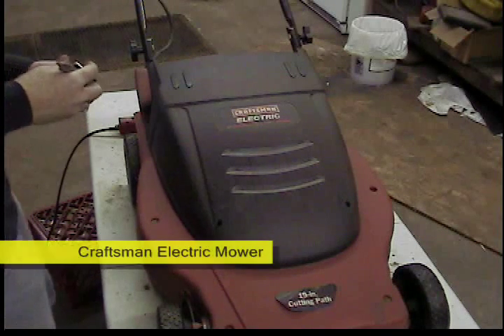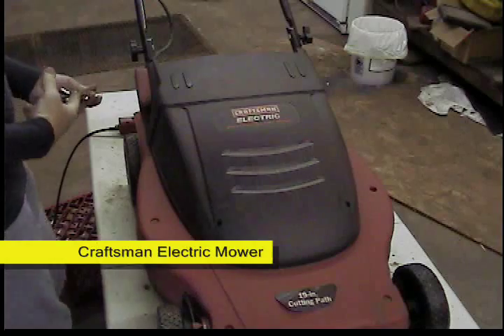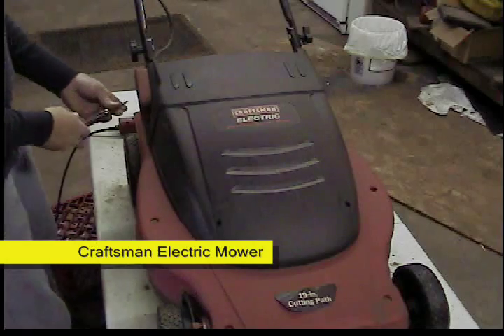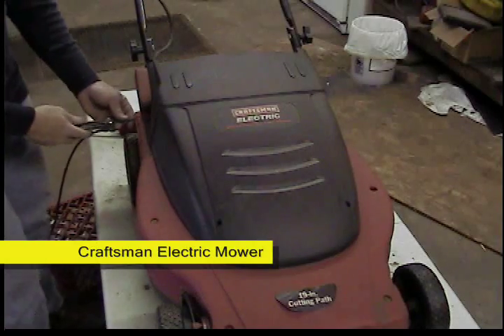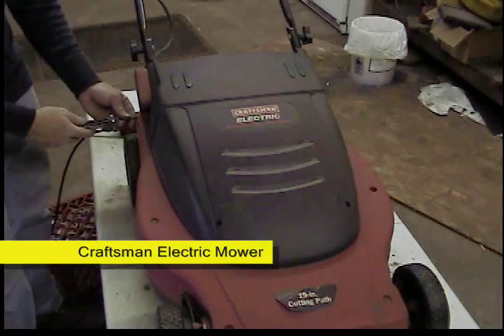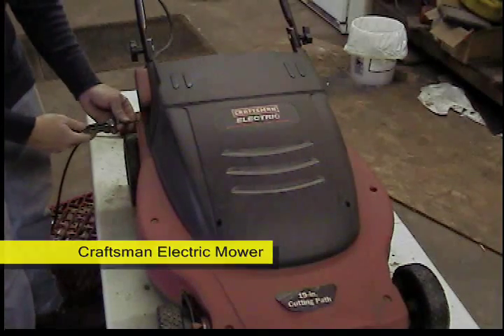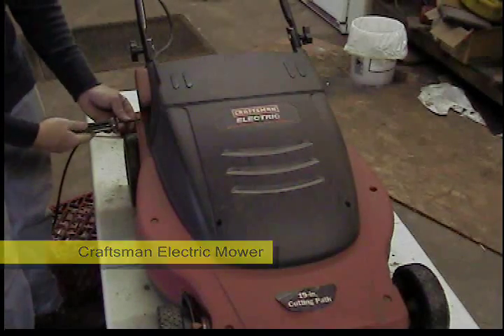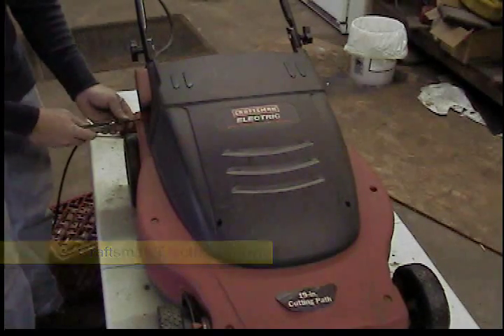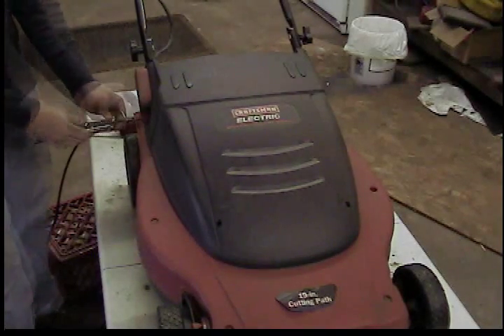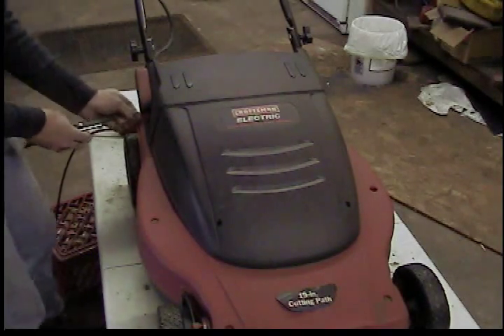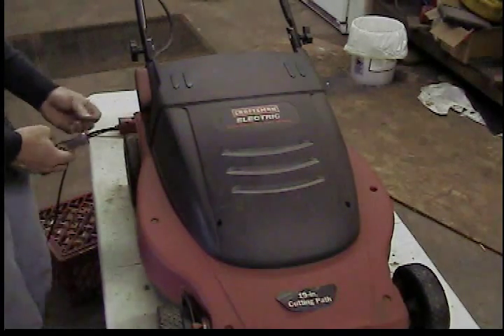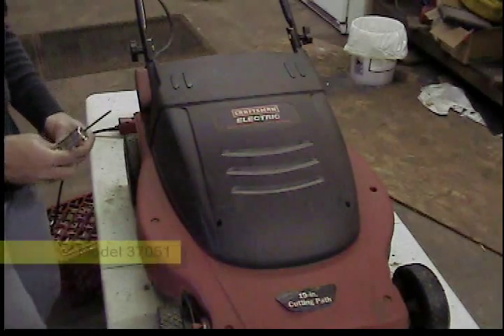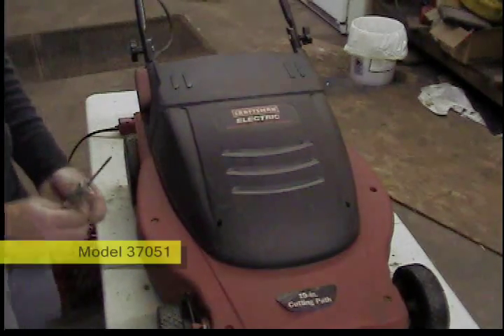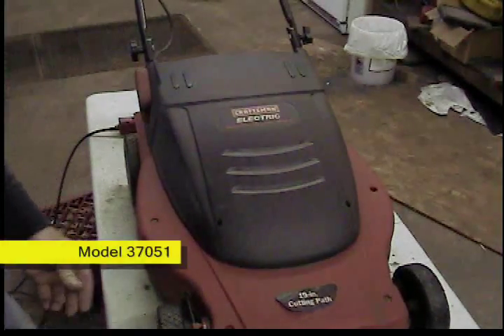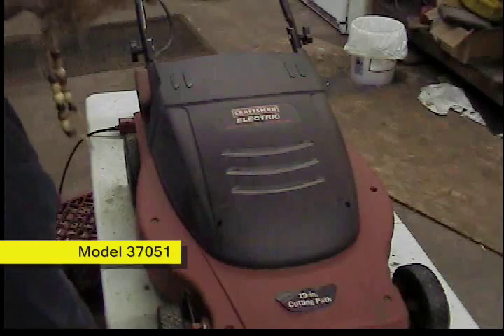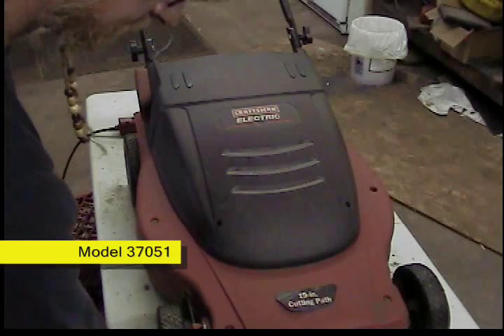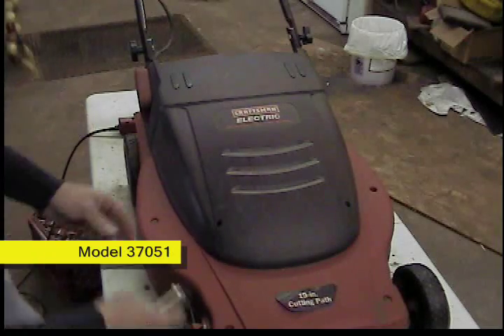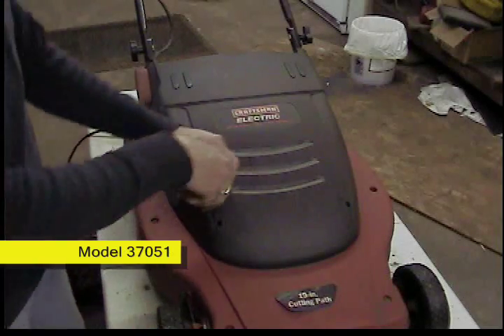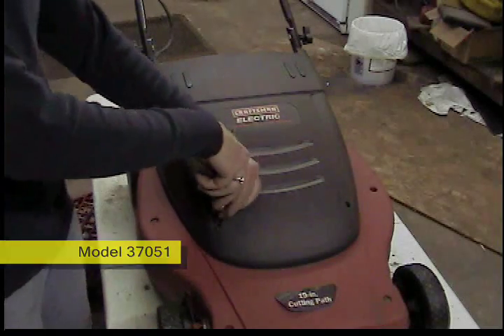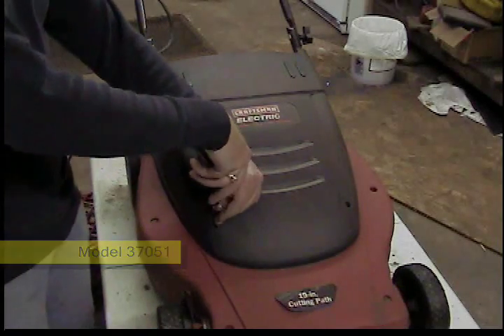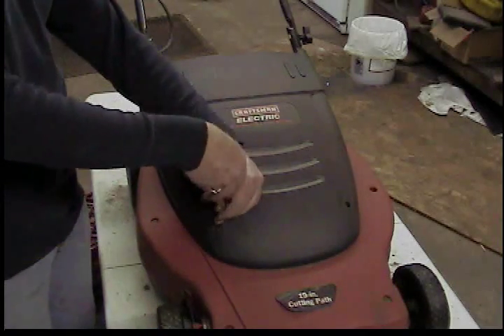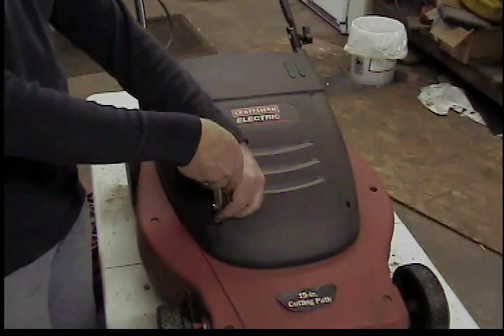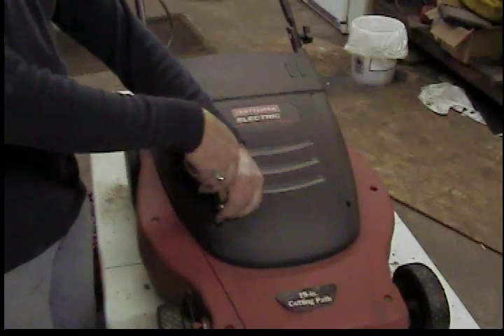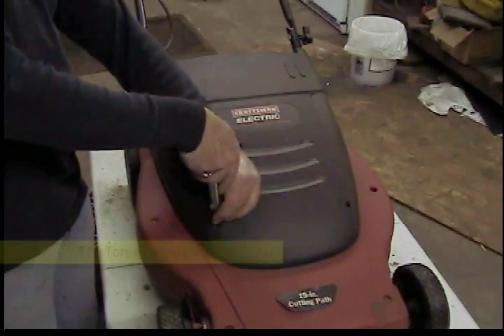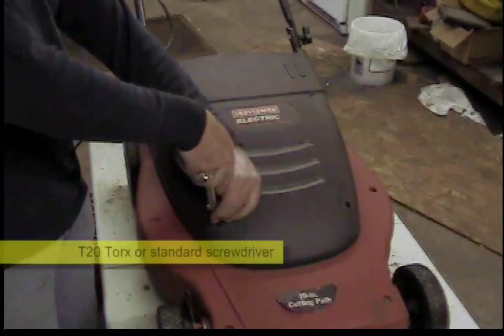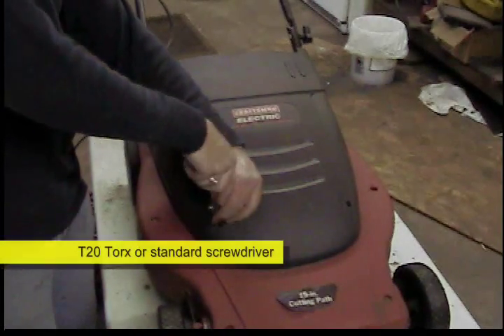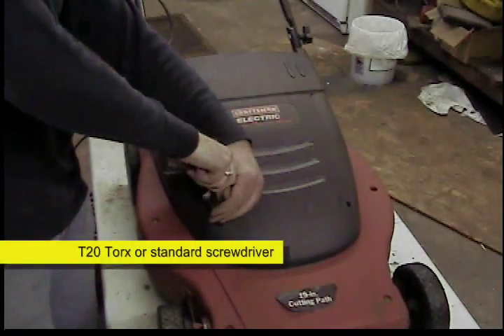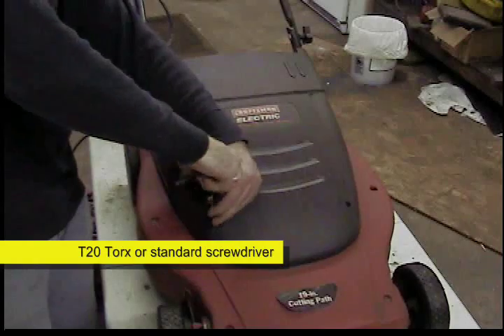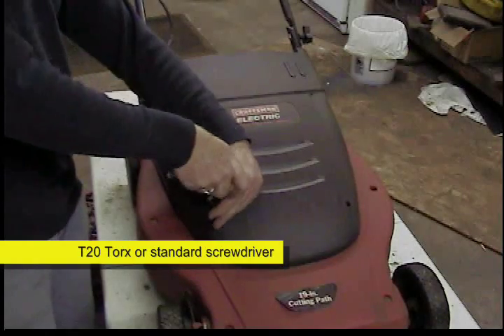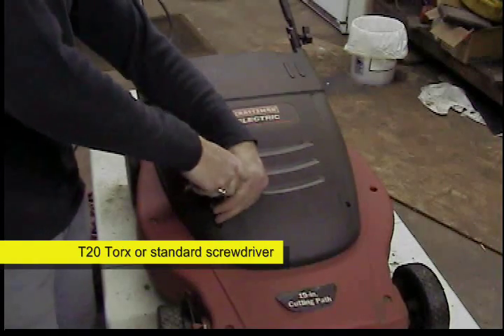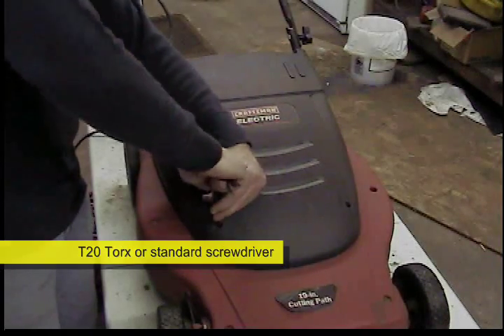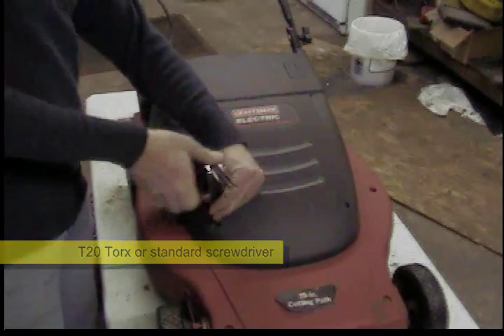I know this video has nothing to do with motorcycles or jeeps or even cars, but my electric mower quit and I put new brushes in the motor — thought I'd film it and share with you.